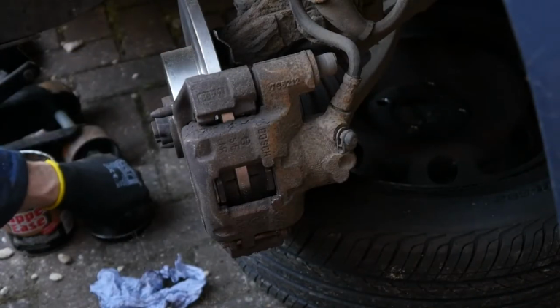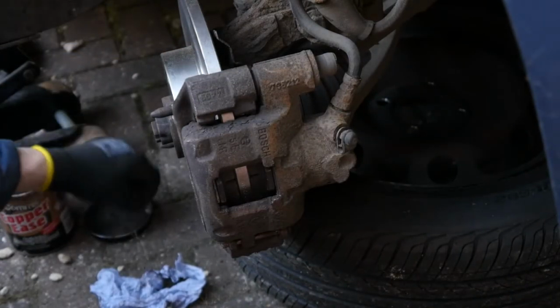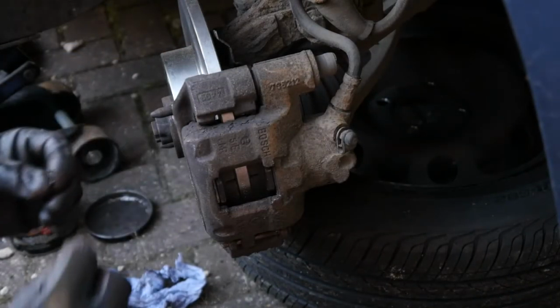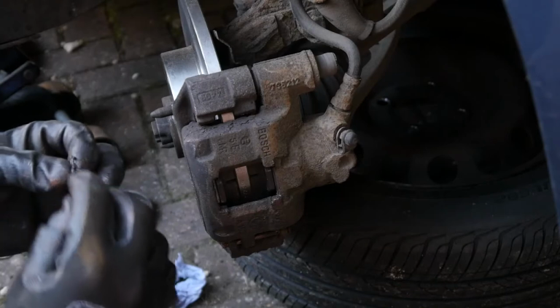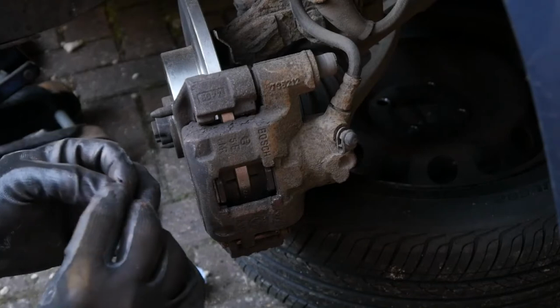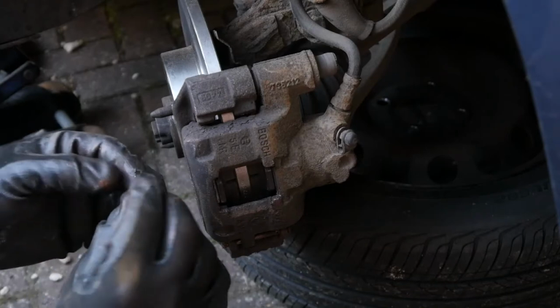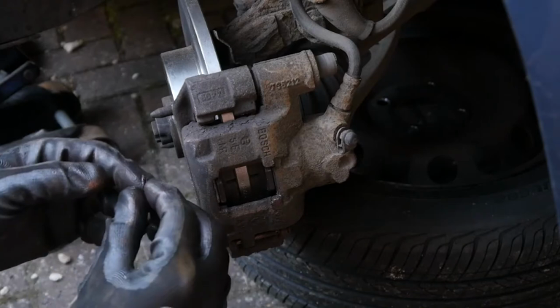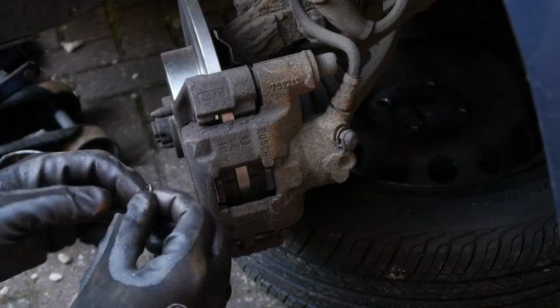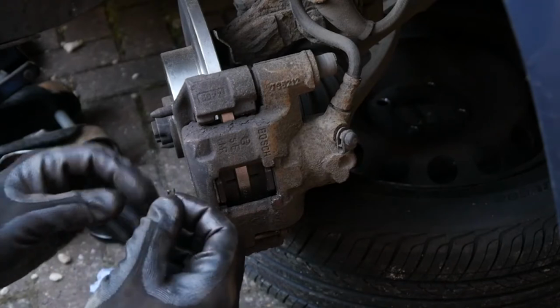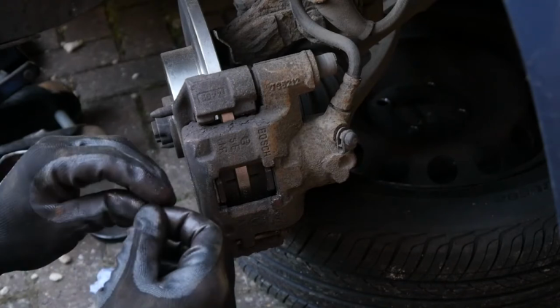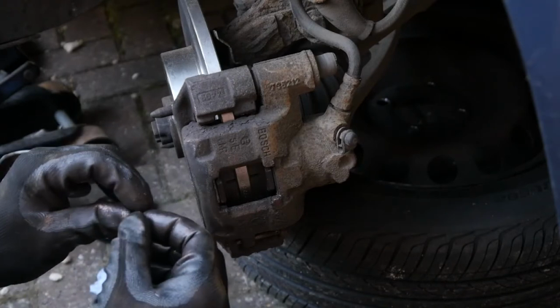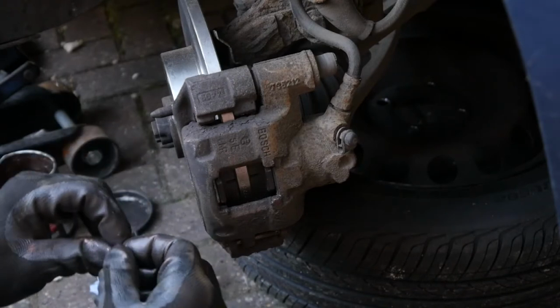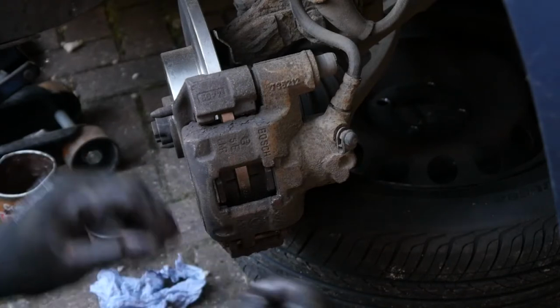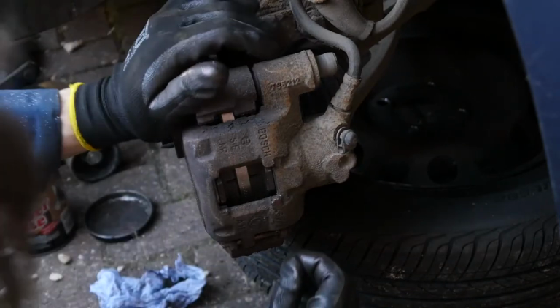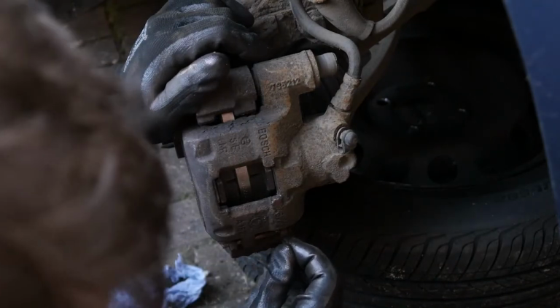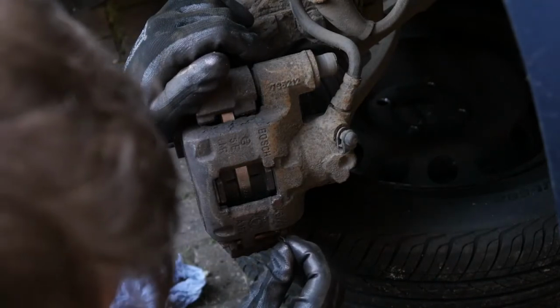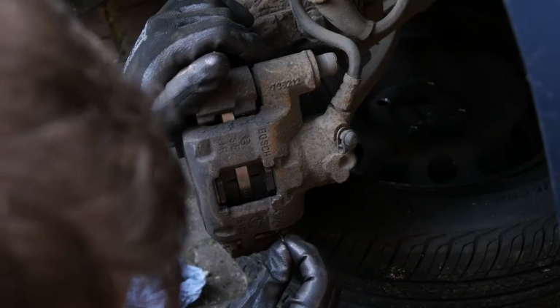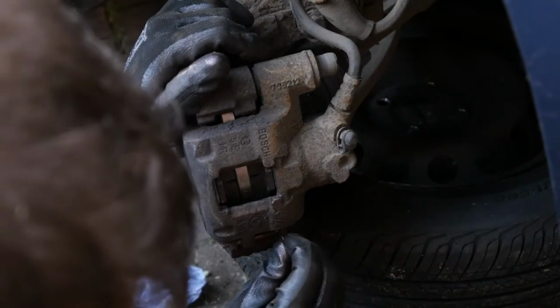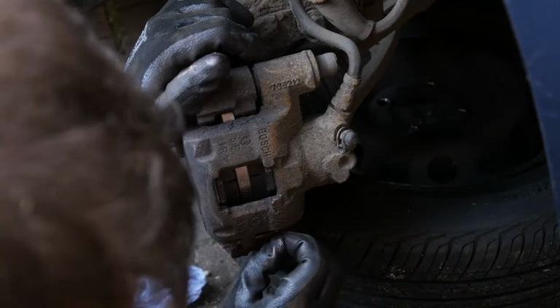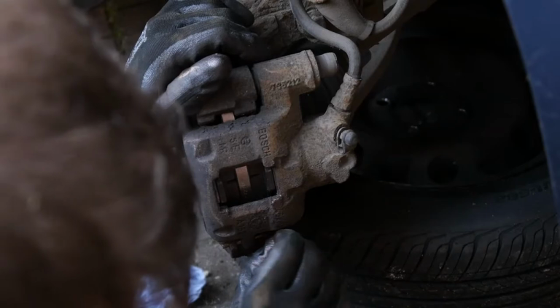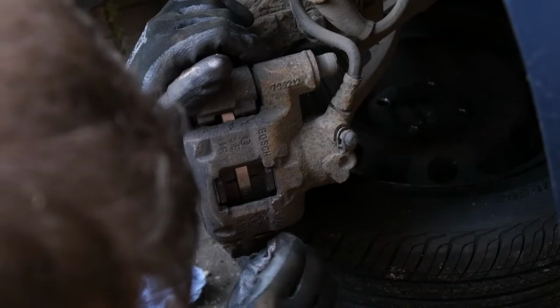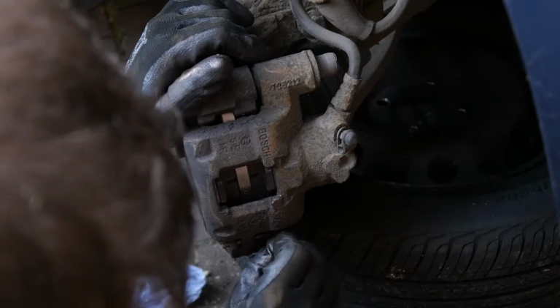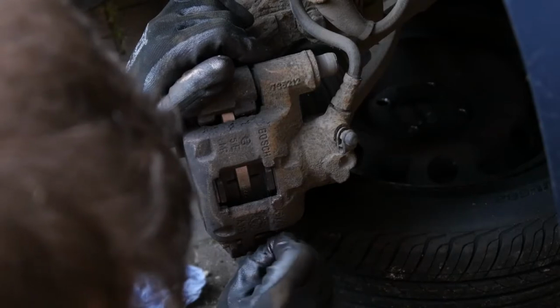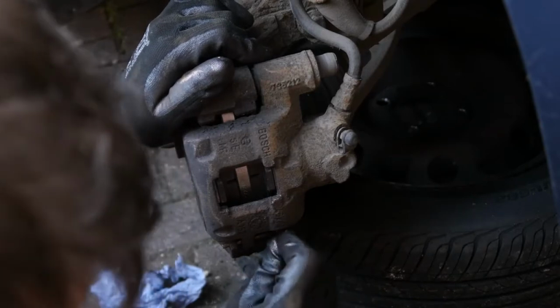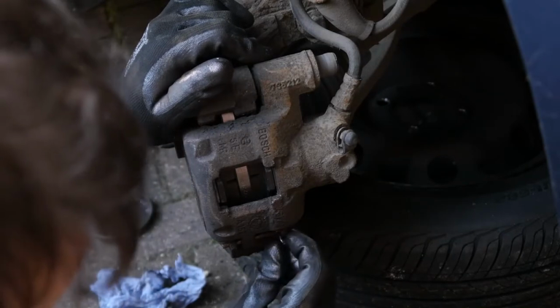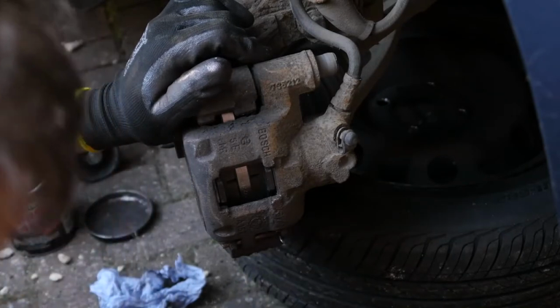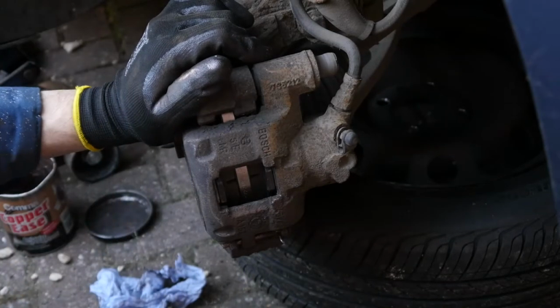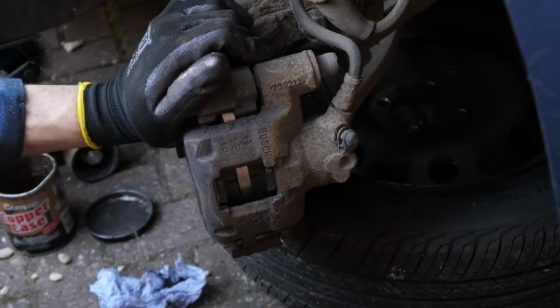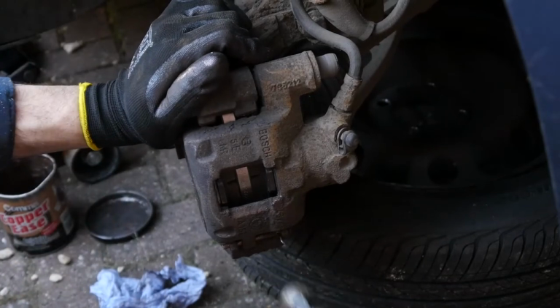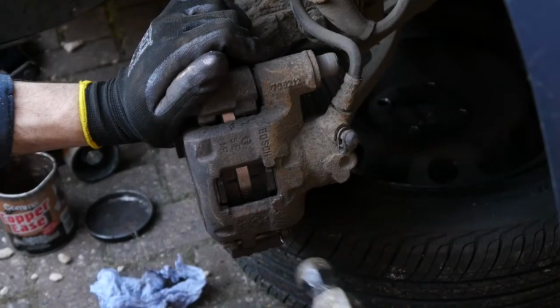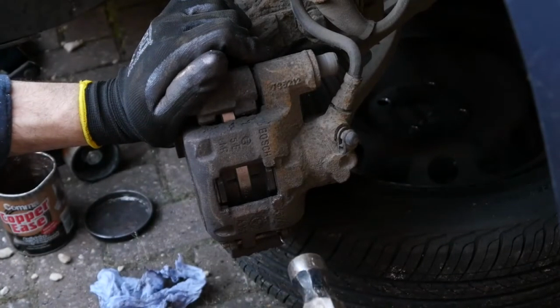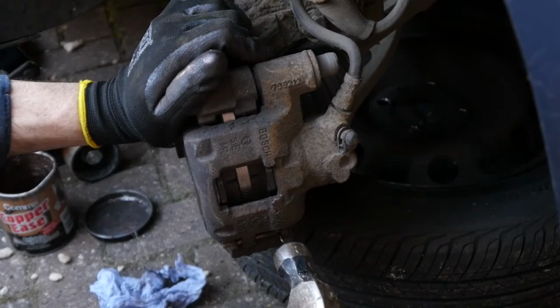And there's that little clip we had earlier. Just going to perch it straight in the hole and see if I can get that in with the hammer in one blow without it firing off somewhere.